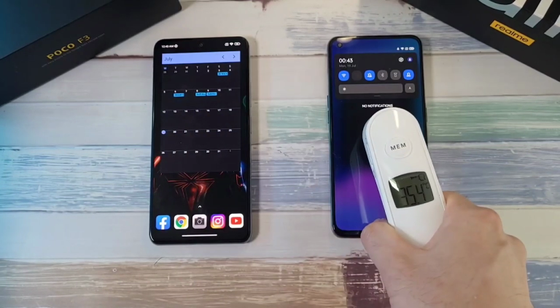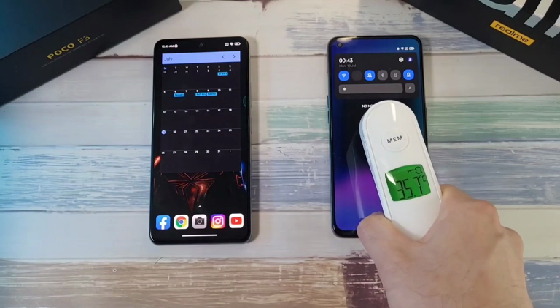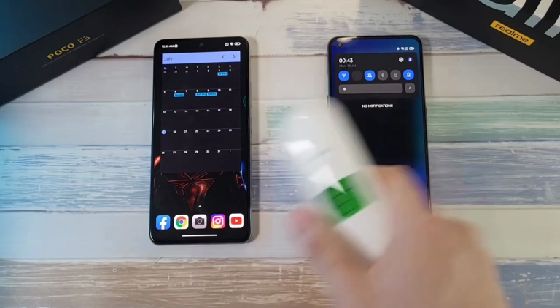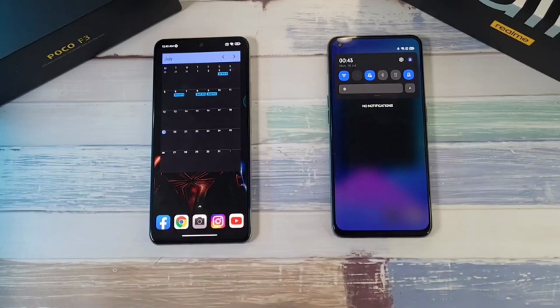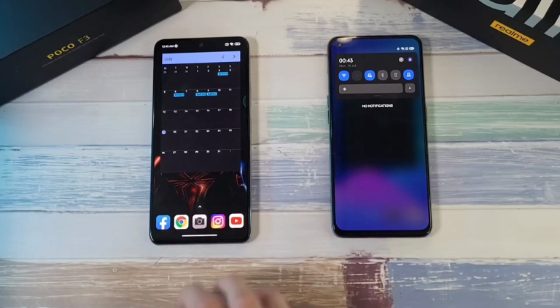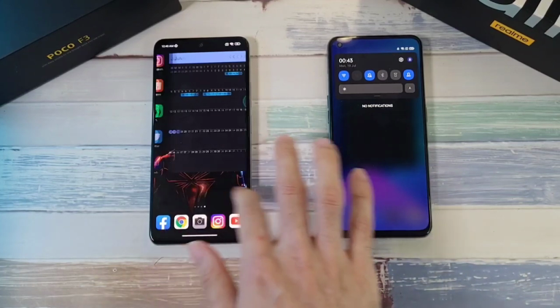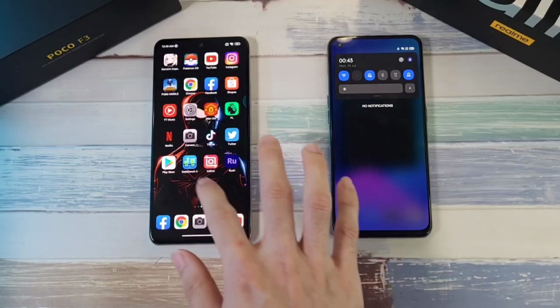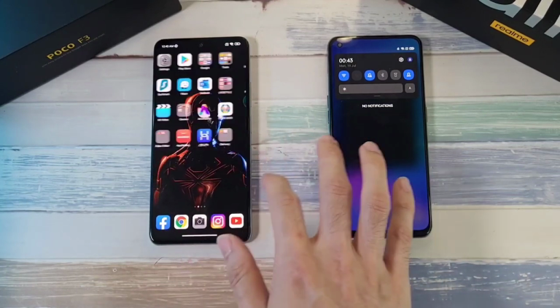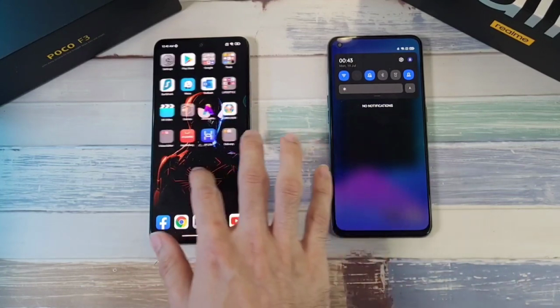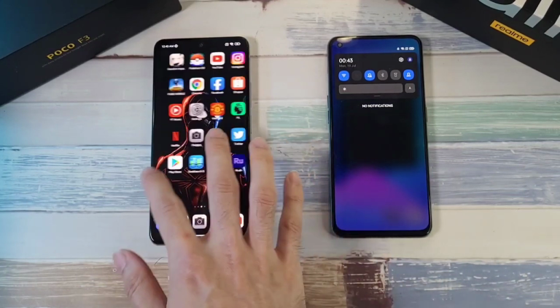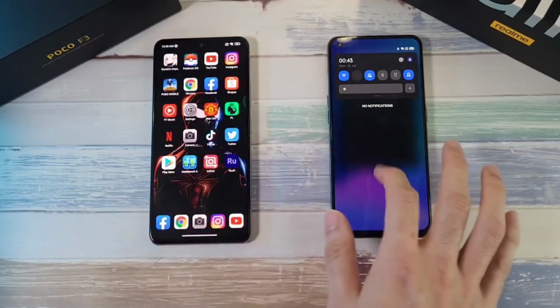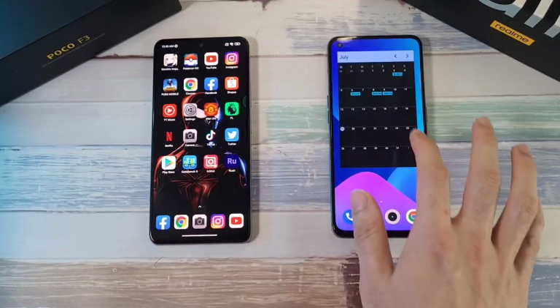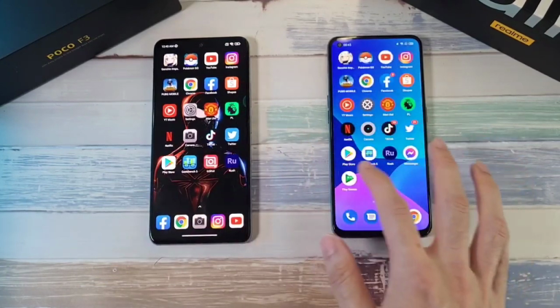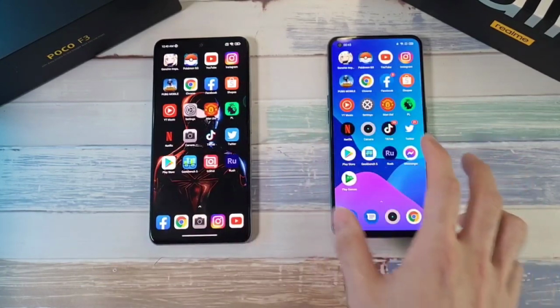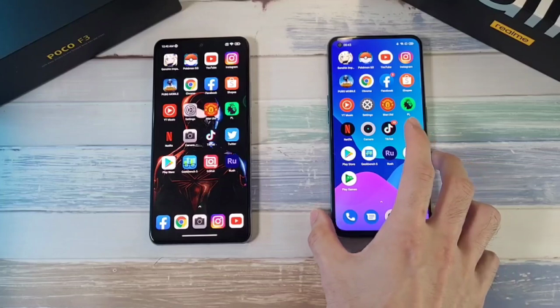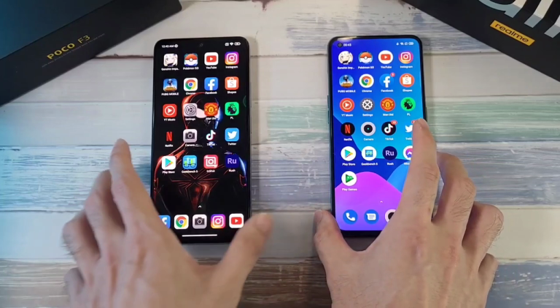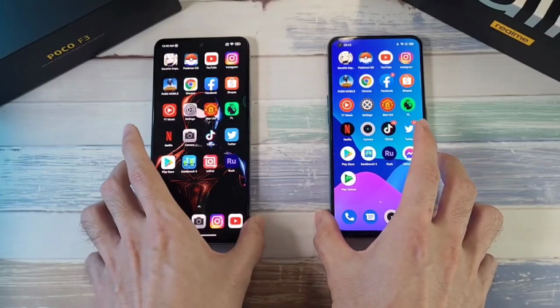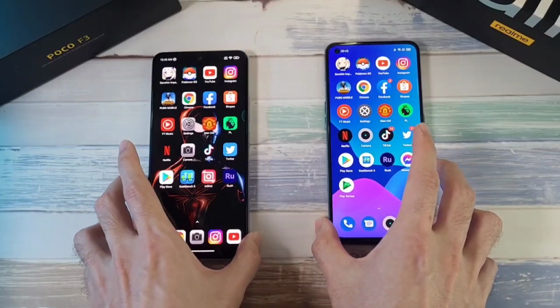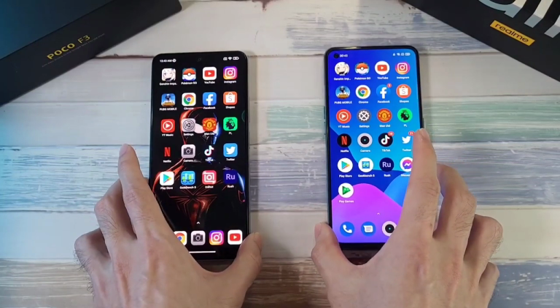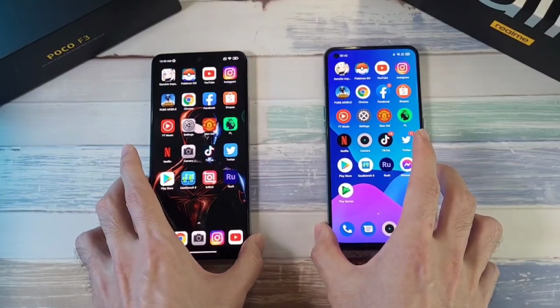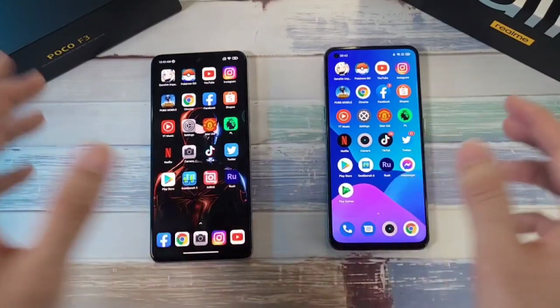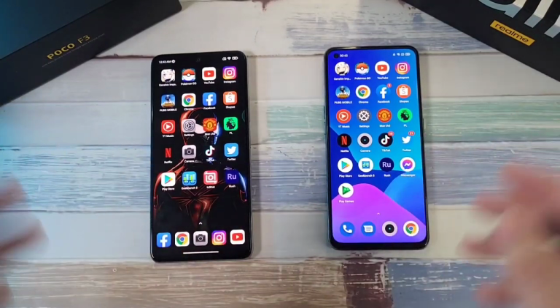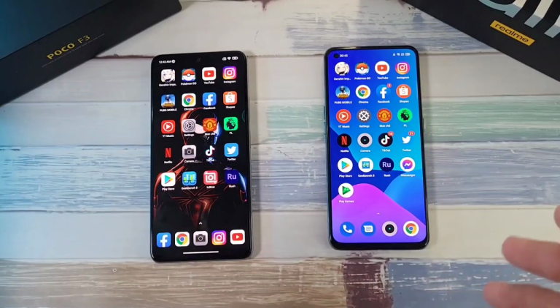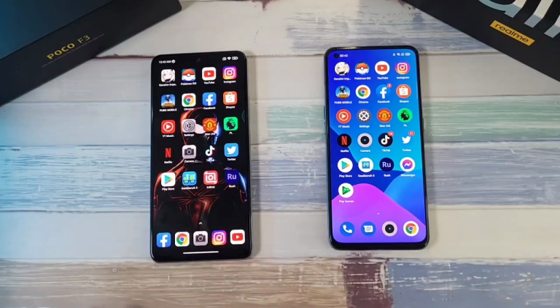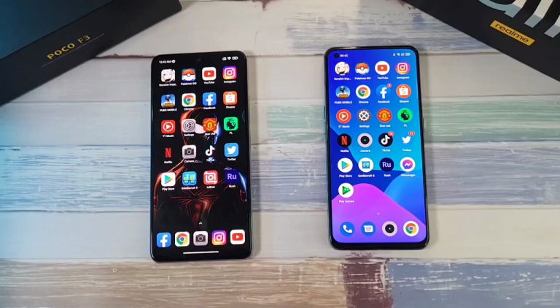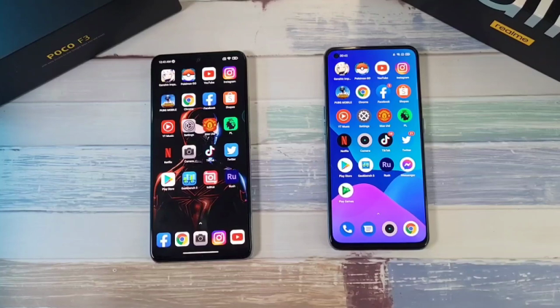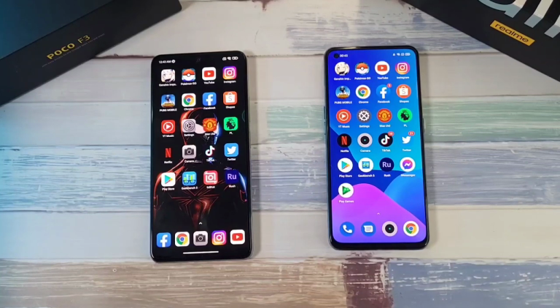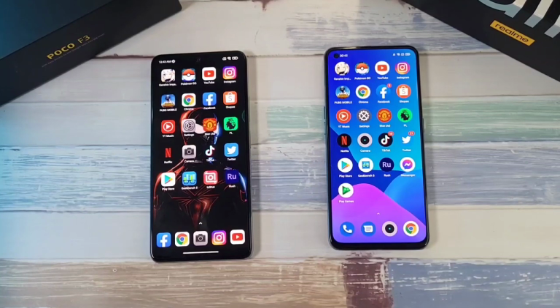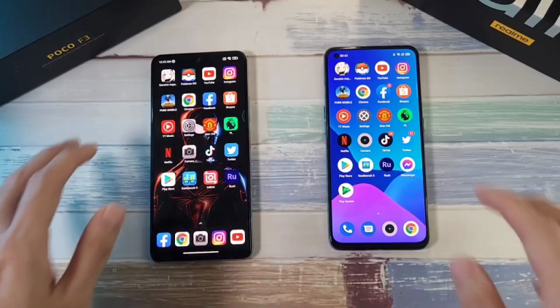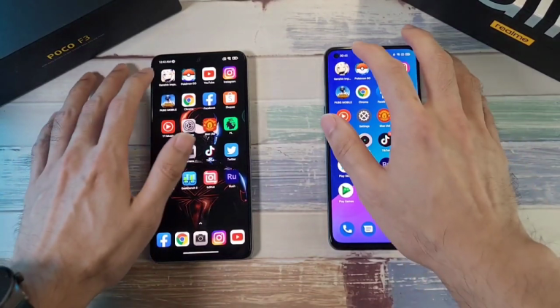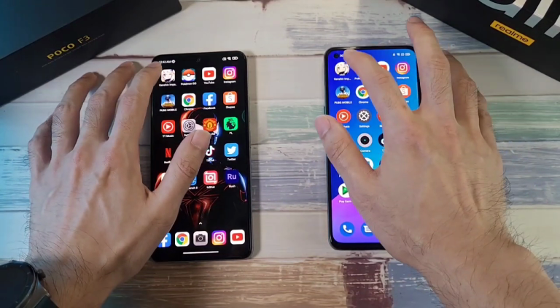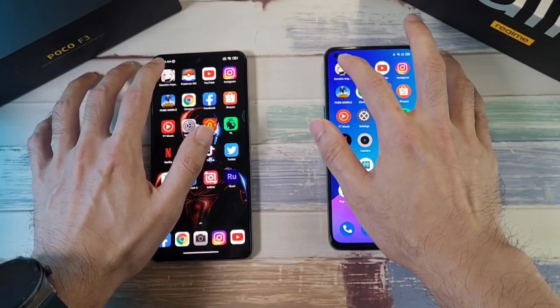Let's check out the temperatures again: 35.4 and 35.7, pretty much the same on both phones. Let's check out the apps before we start the speed test, and of course we'll do the speed test before the RAM test. One, two, three, let's go.